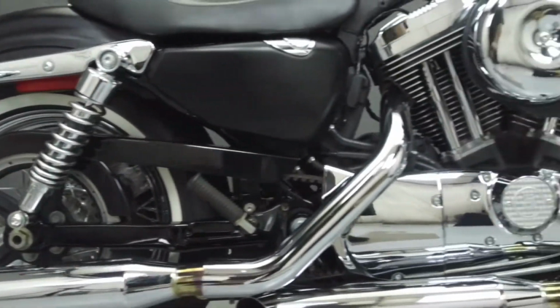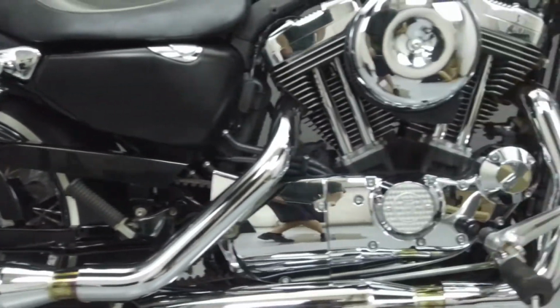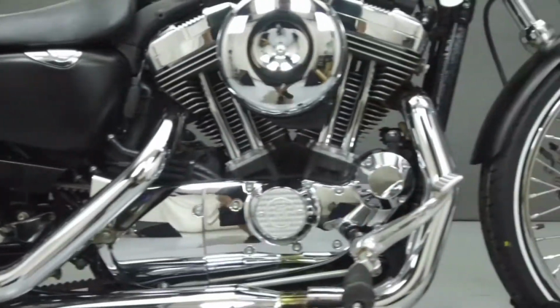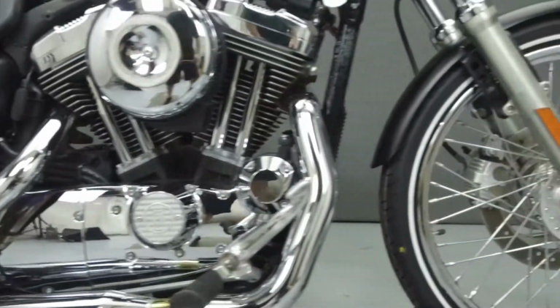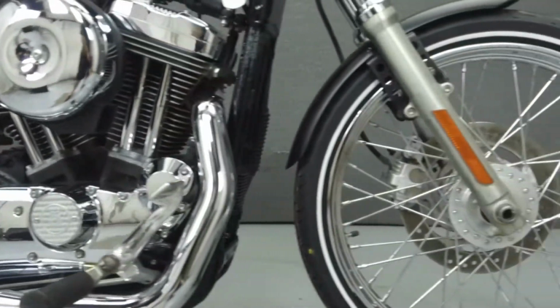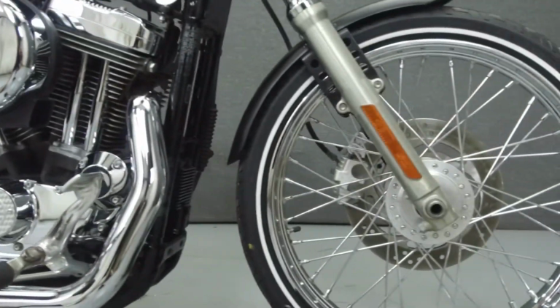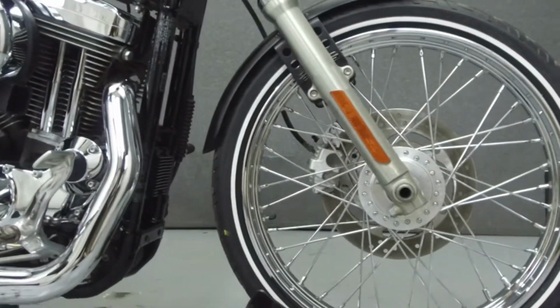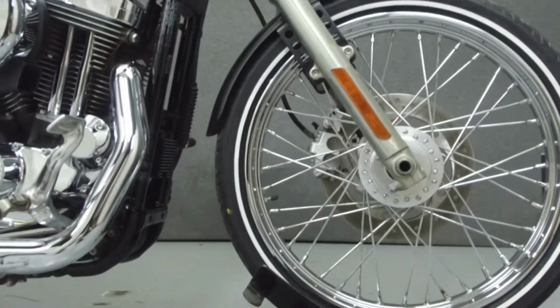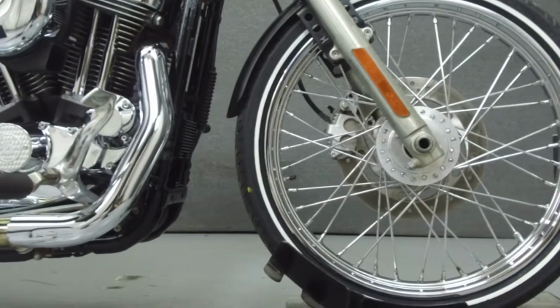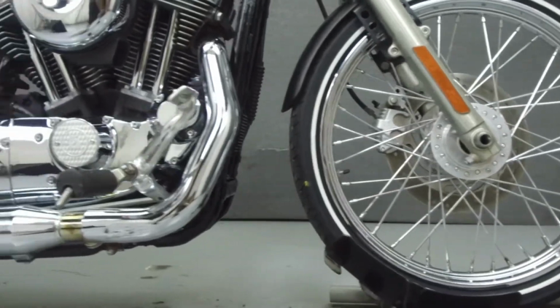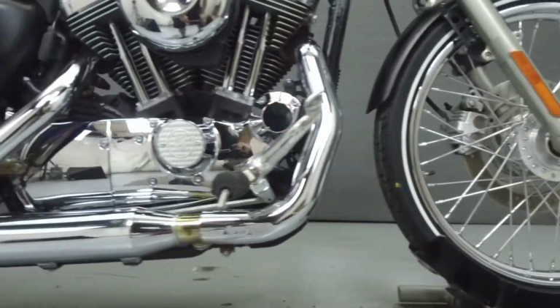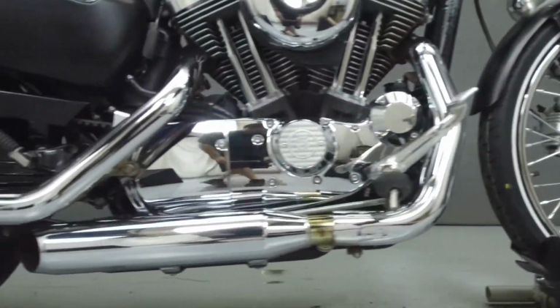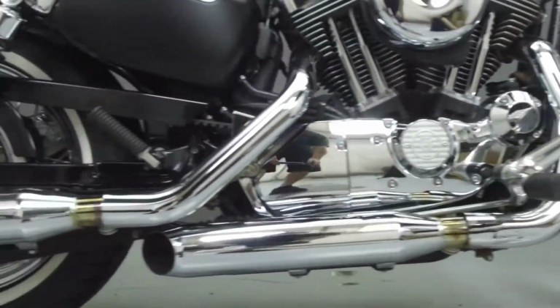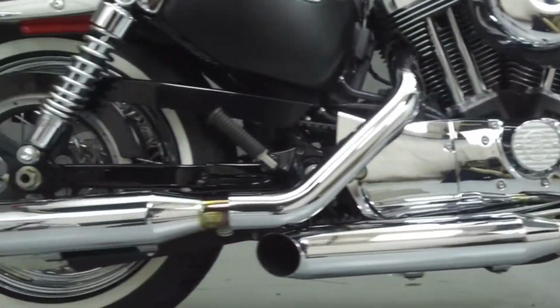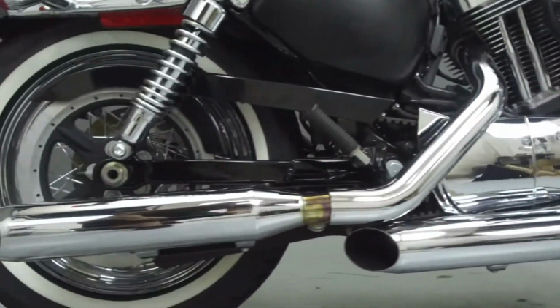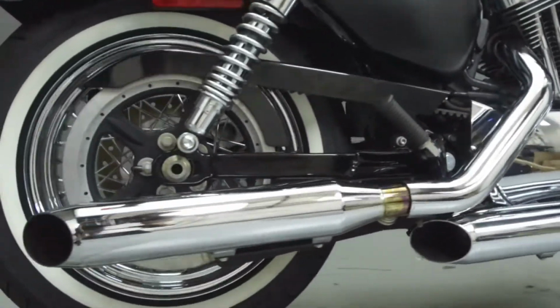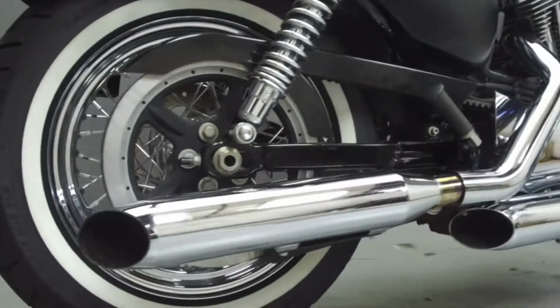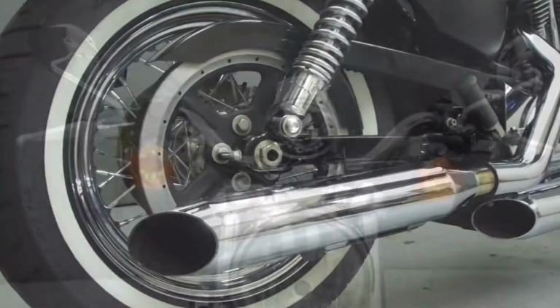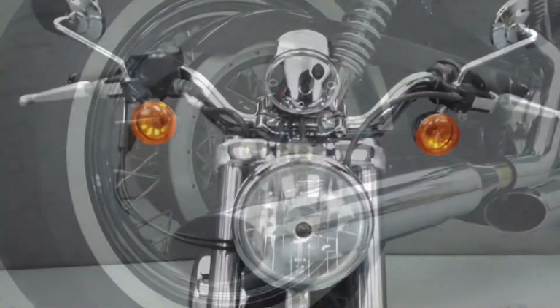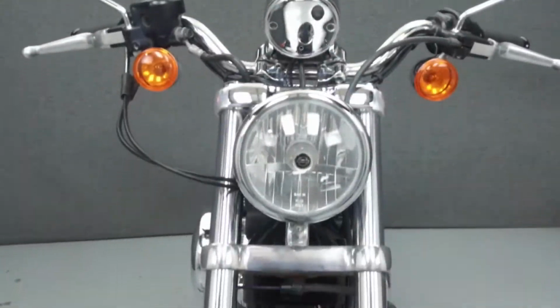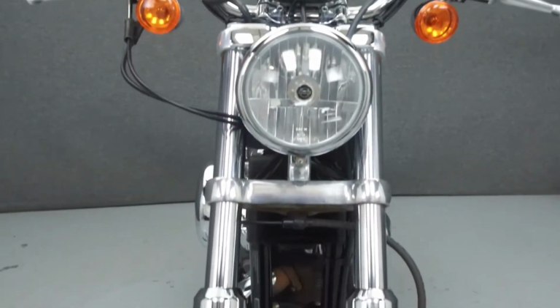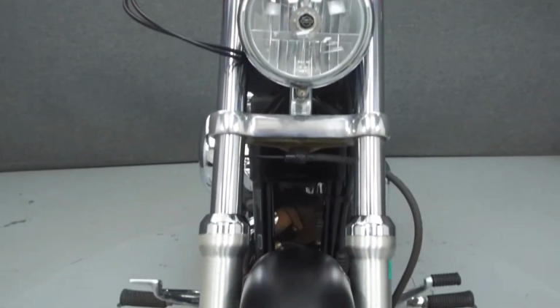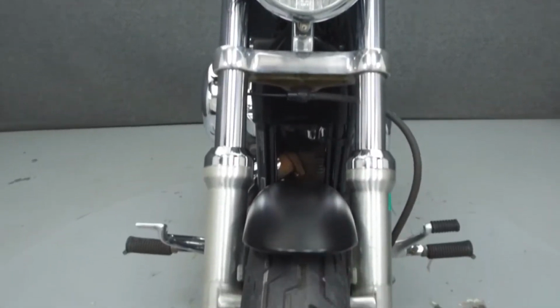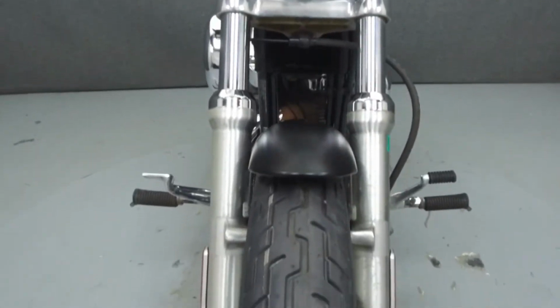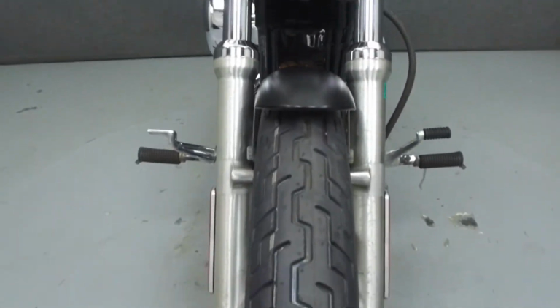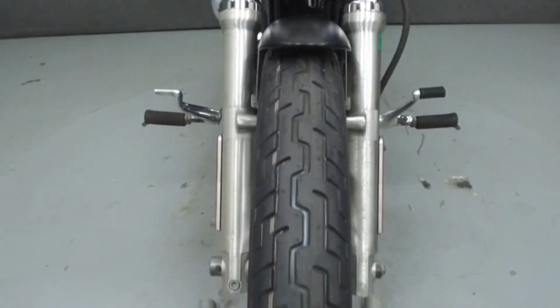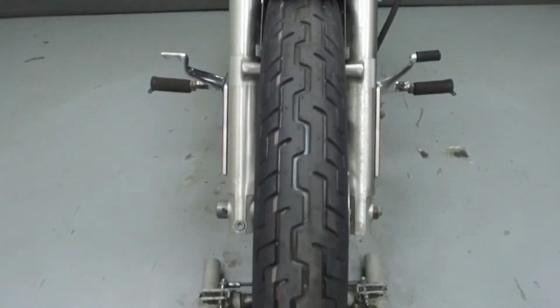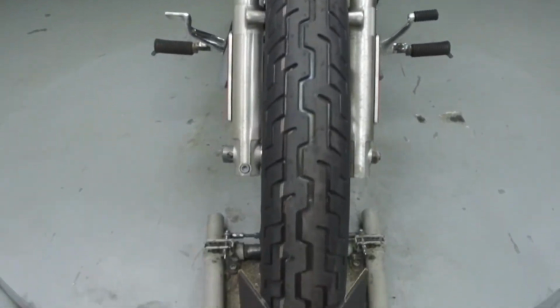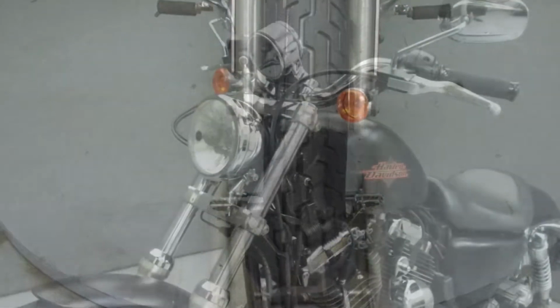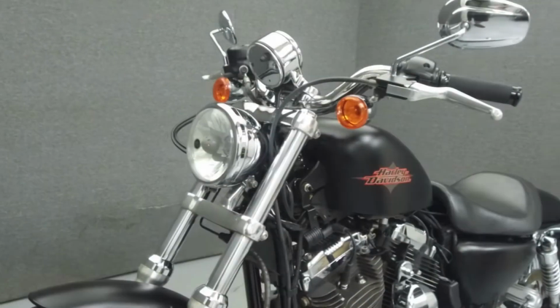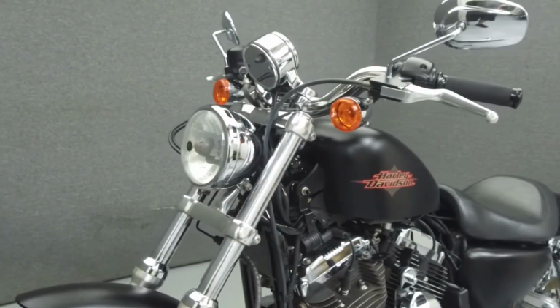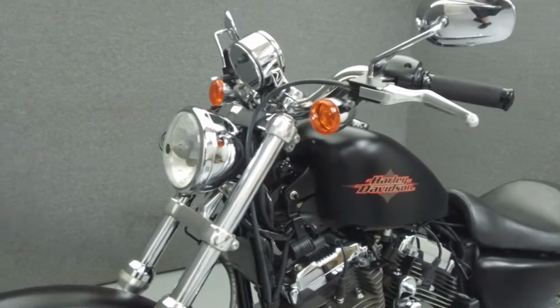Powered by a 1200cc V-twin engine with a 5-speed transmission, the Sportster puts out 70 foot-pounds of torque at 3,500 RPM. It has a seat height of 28 inches and a wet weight of 562 pounds.